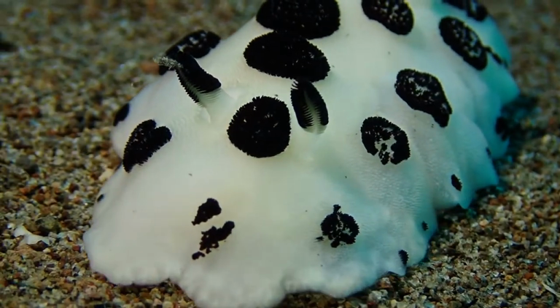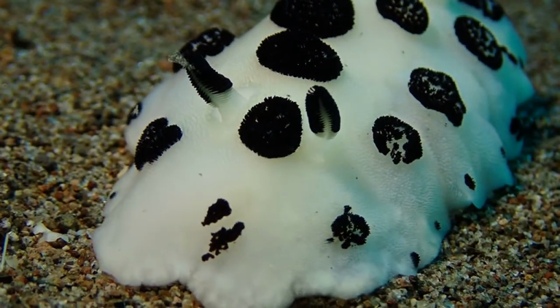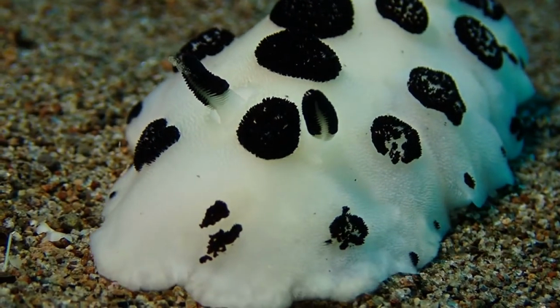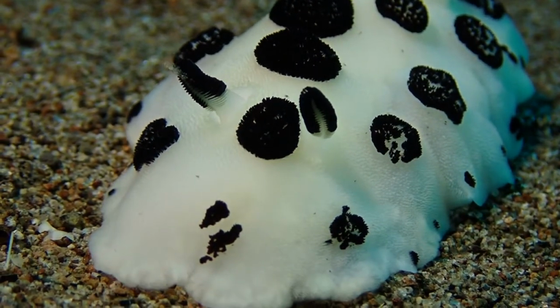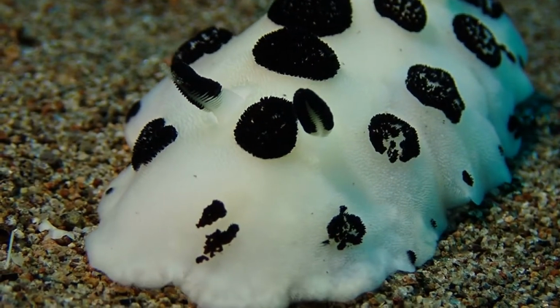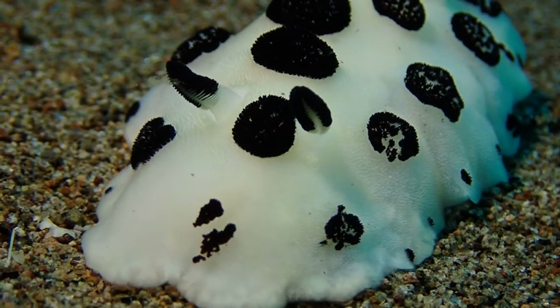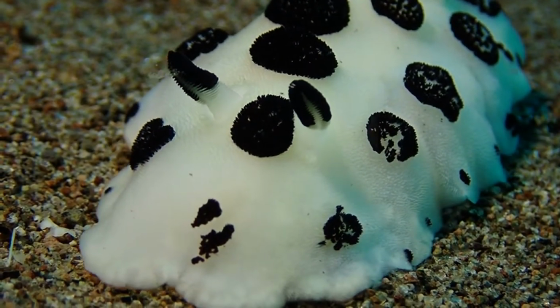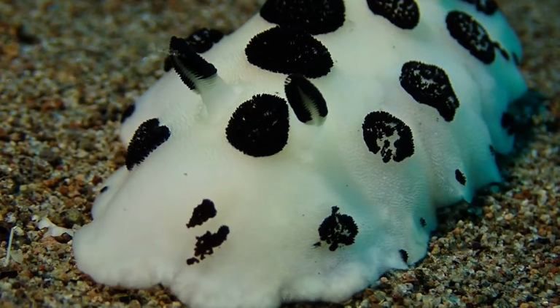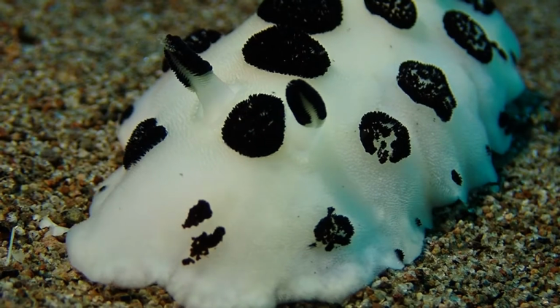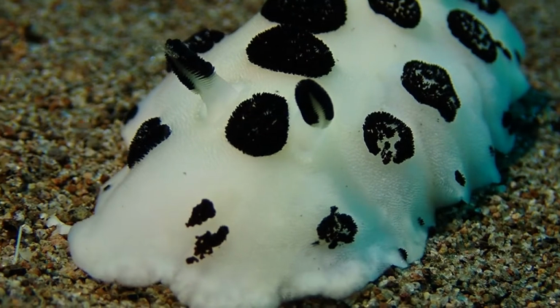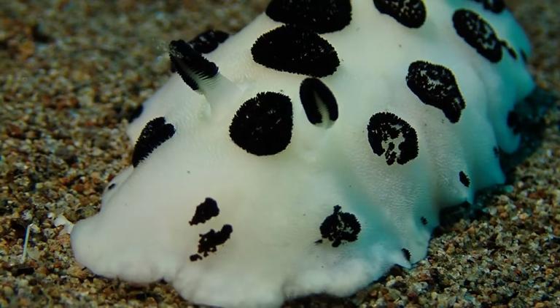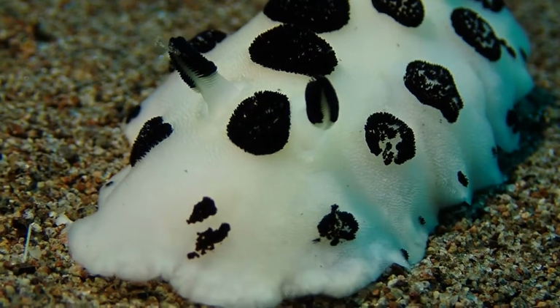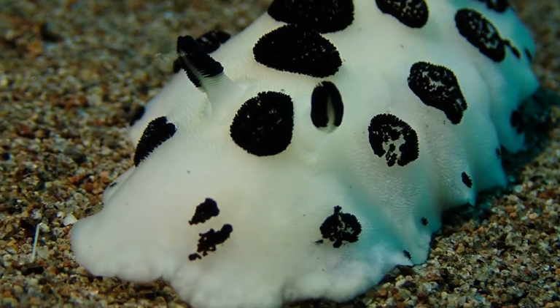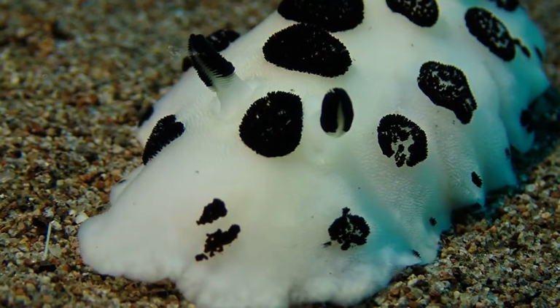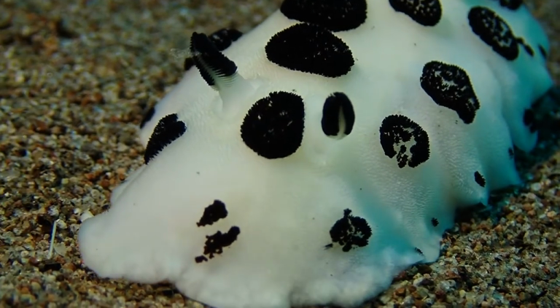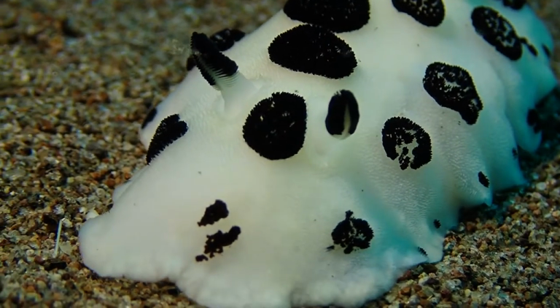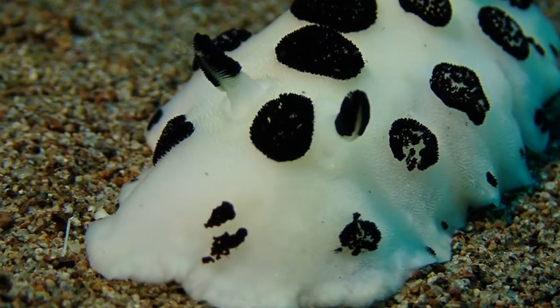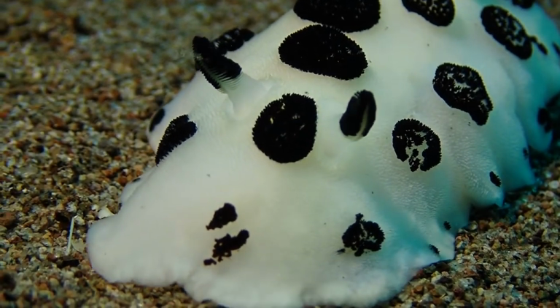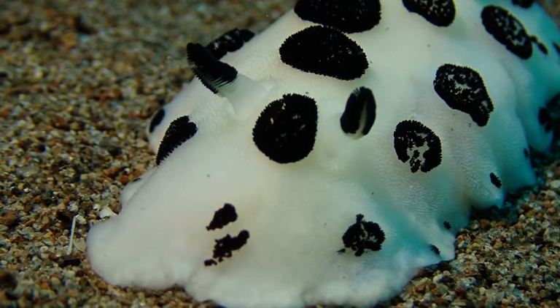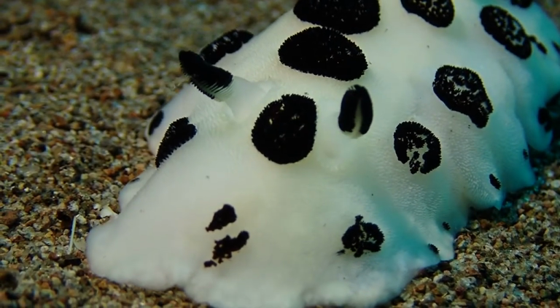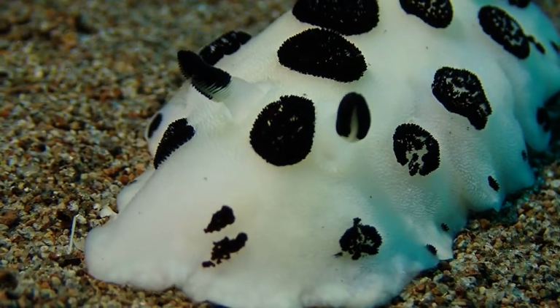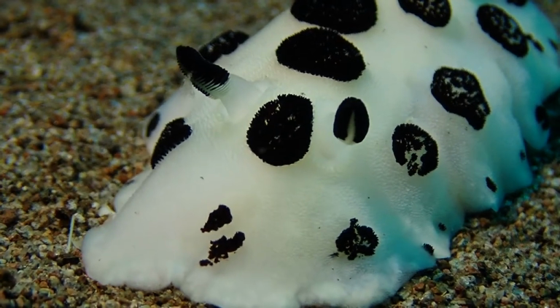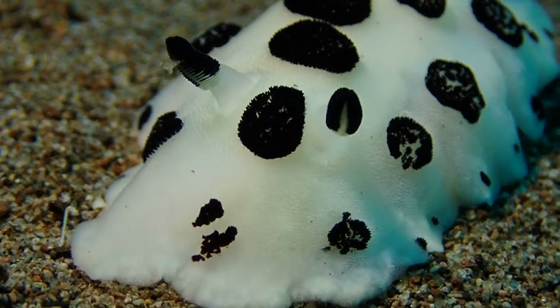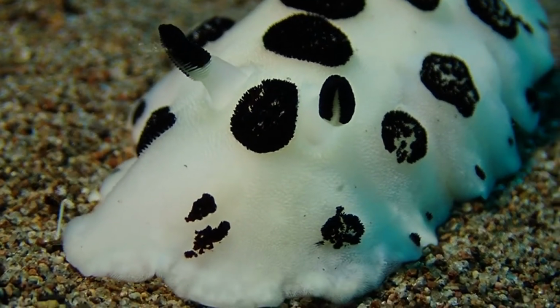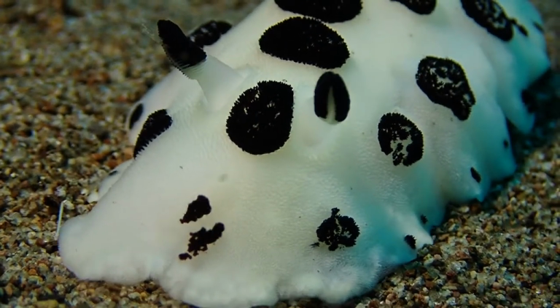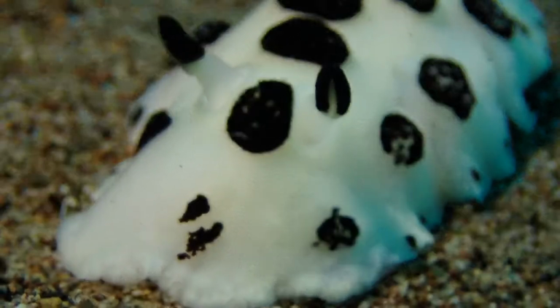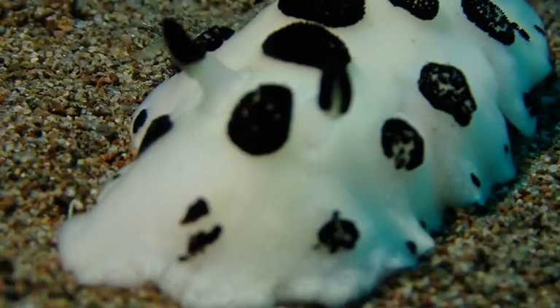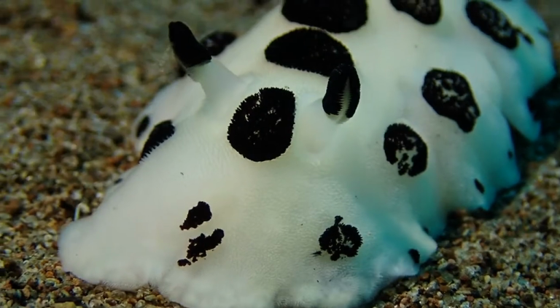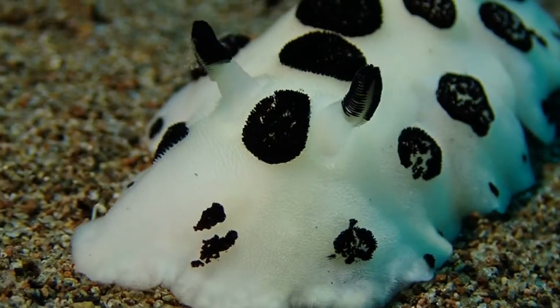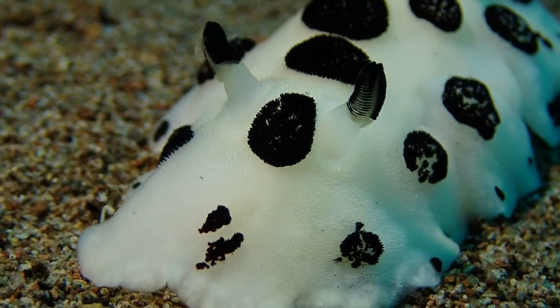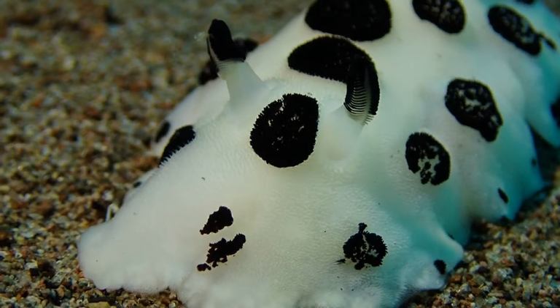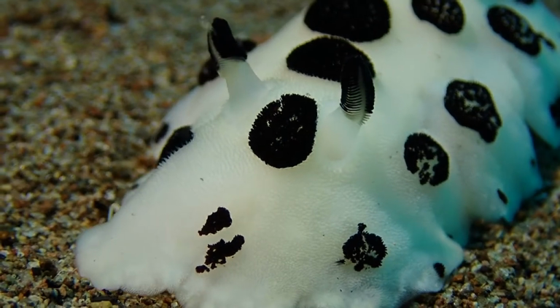There's quite a variety of nudibranchs to see in Darwin, which normally we don't have.